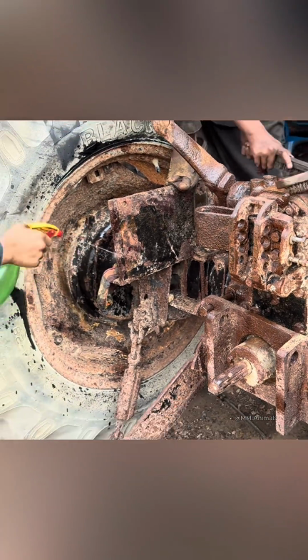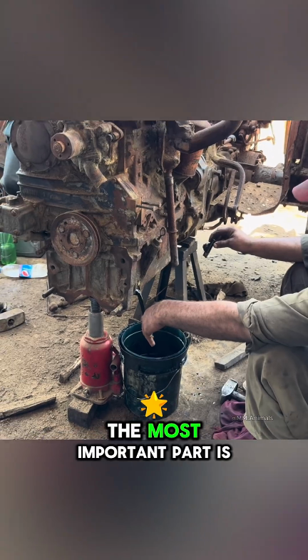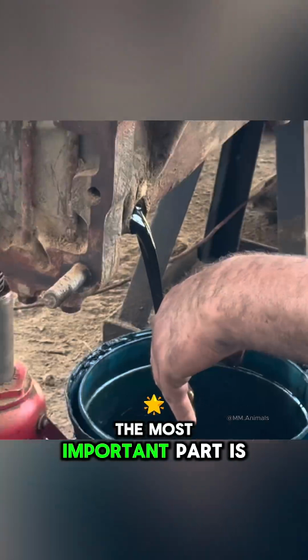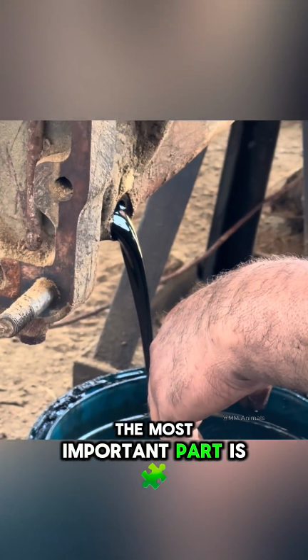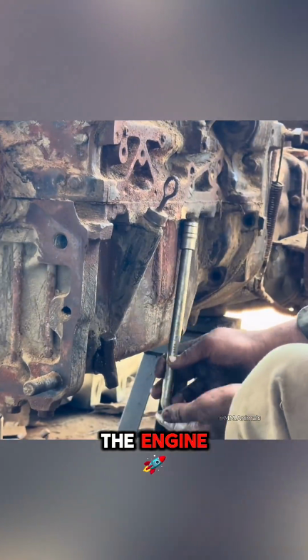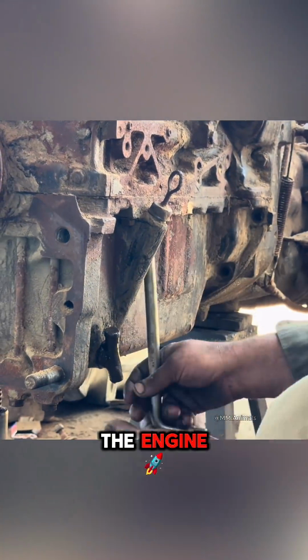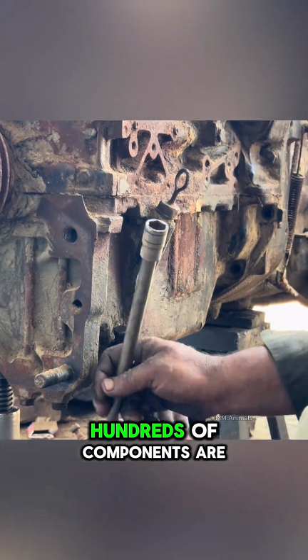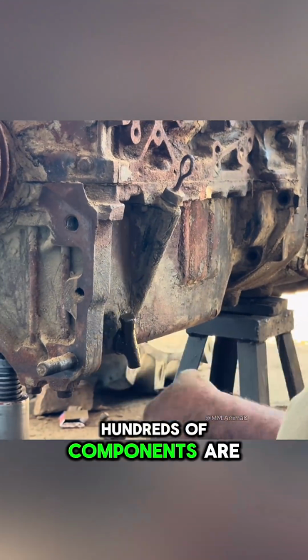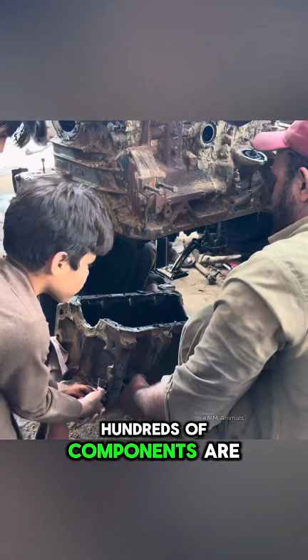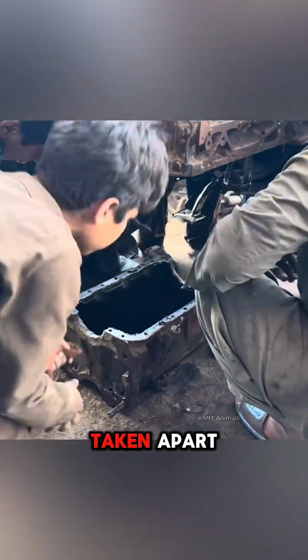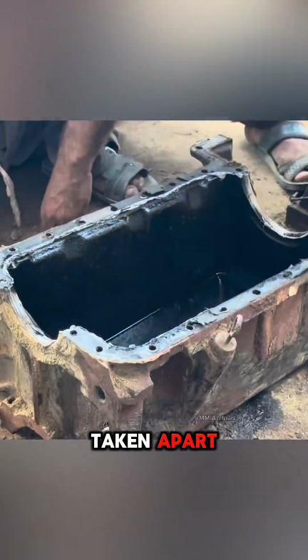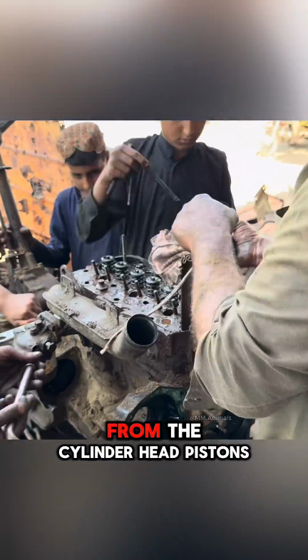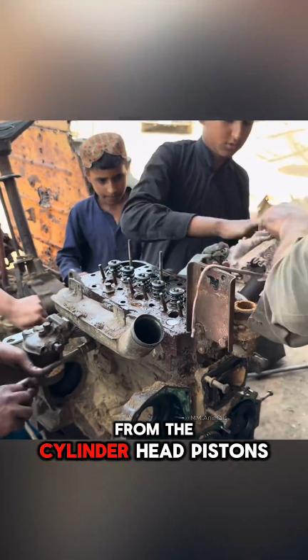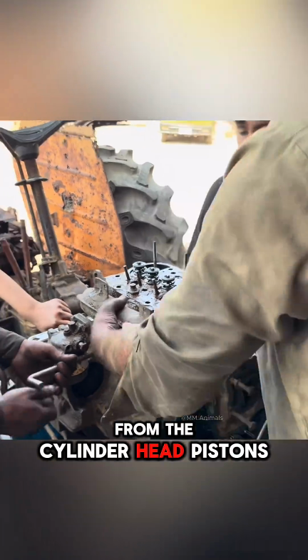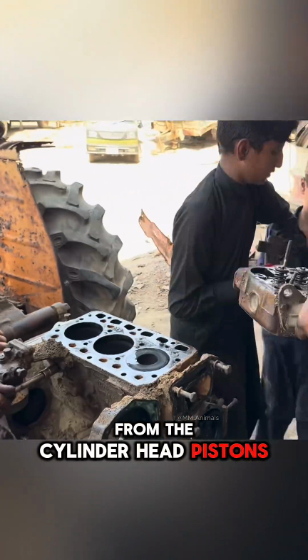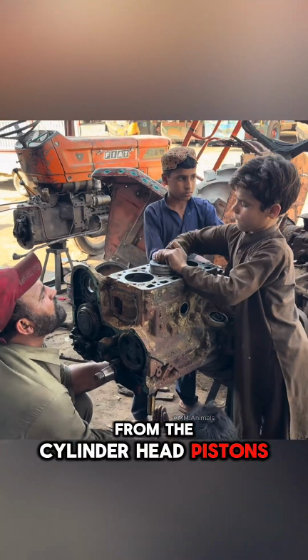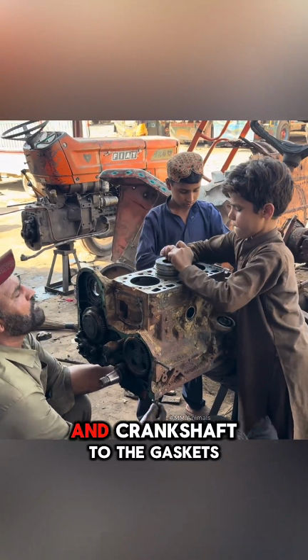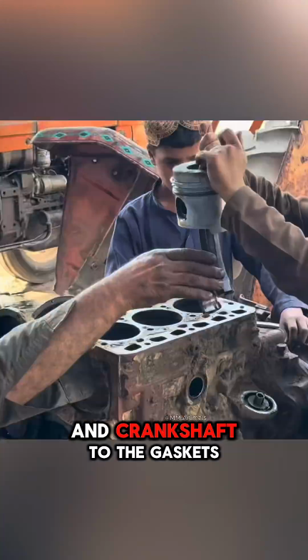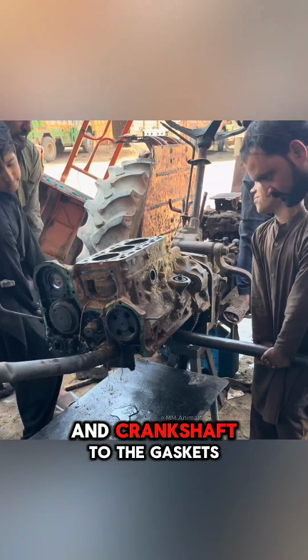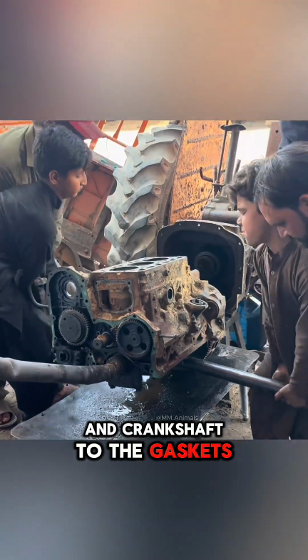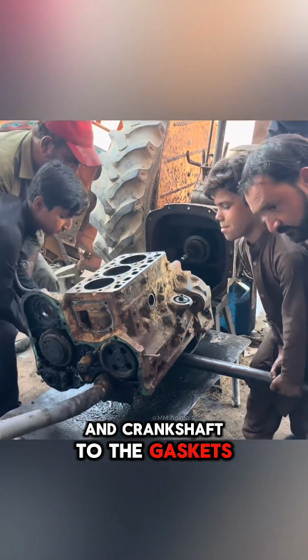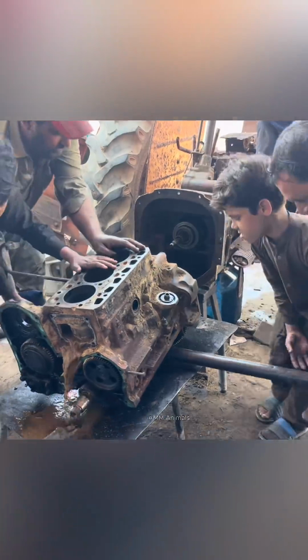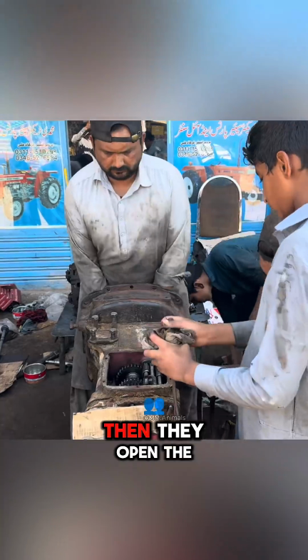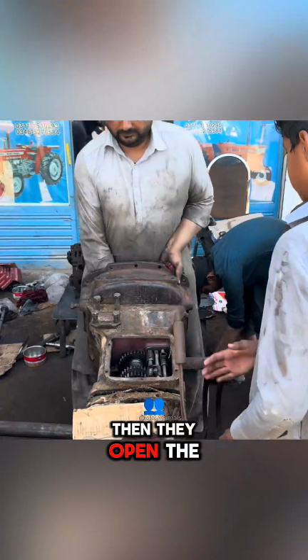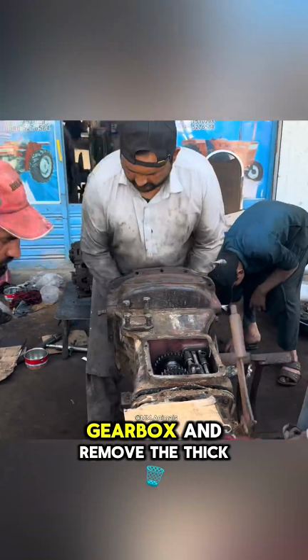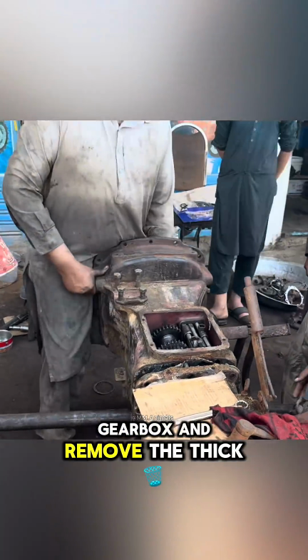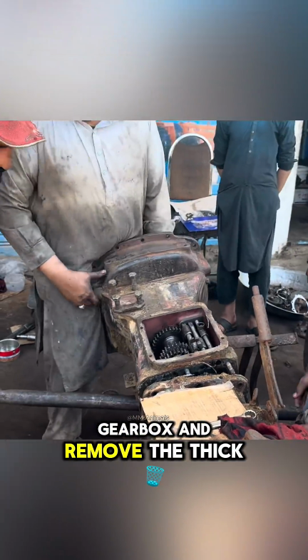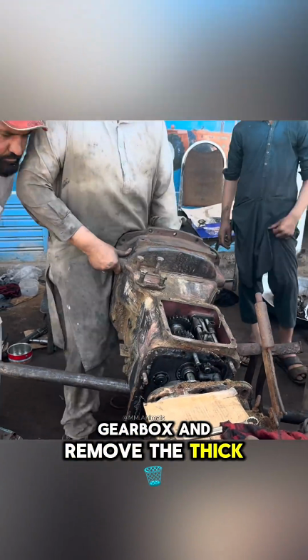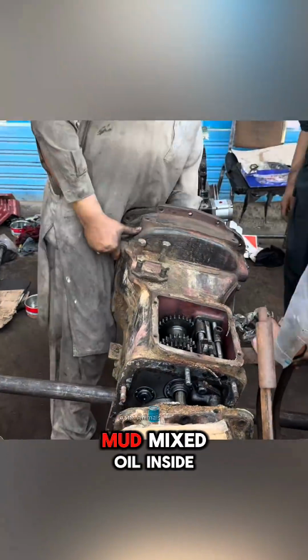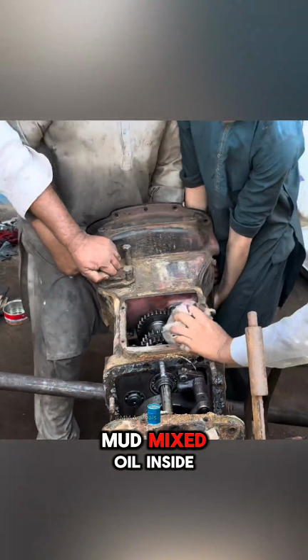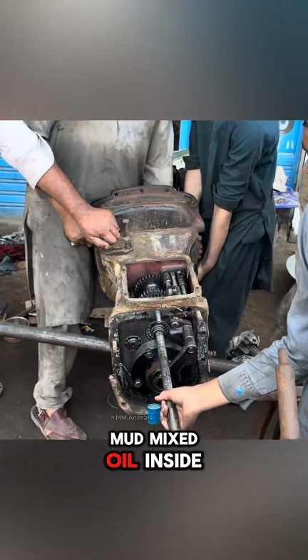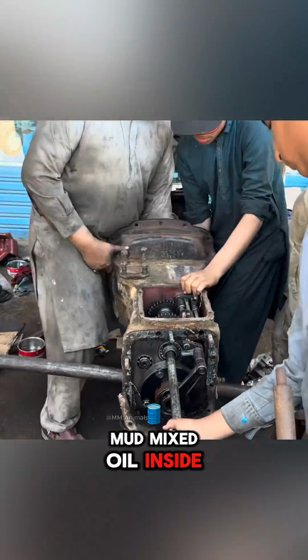The most important part is the engine. Hundreds of components are taken apart, from the cylinder head, pistons, and crankshaft to the gaskets. Then they open the gearbox and remove the thick, mud-mixed oil inside.